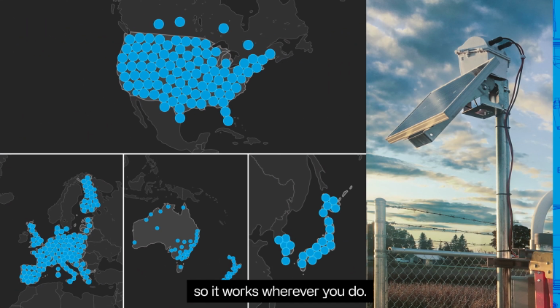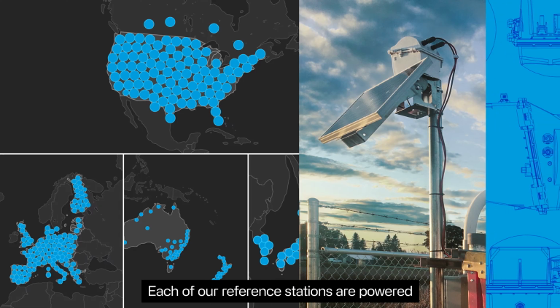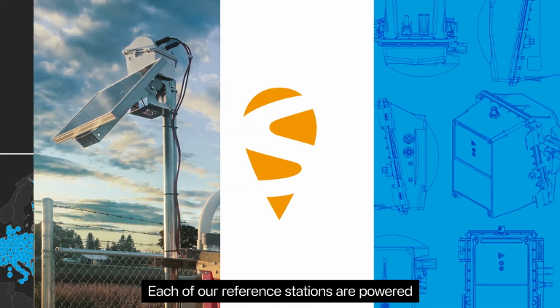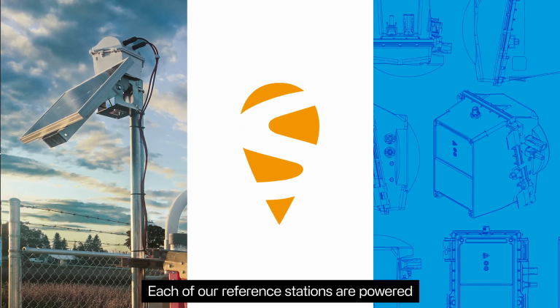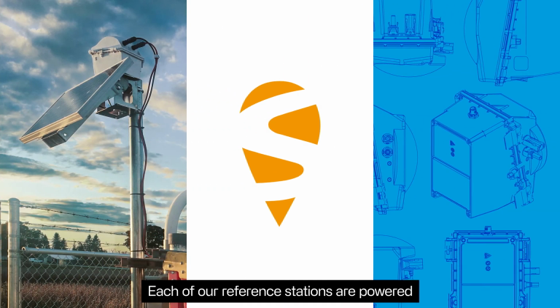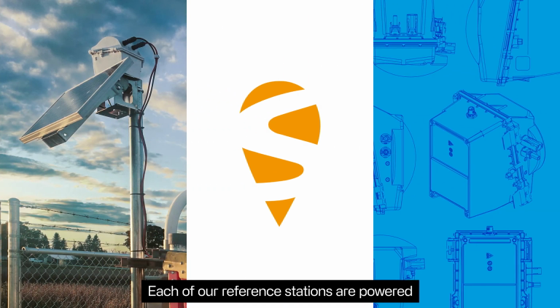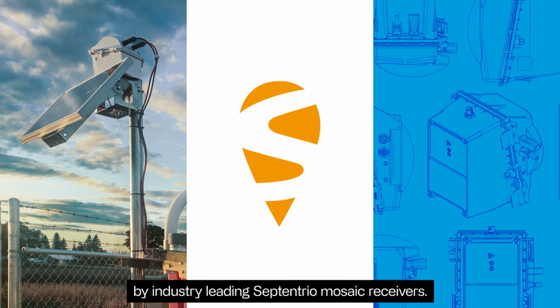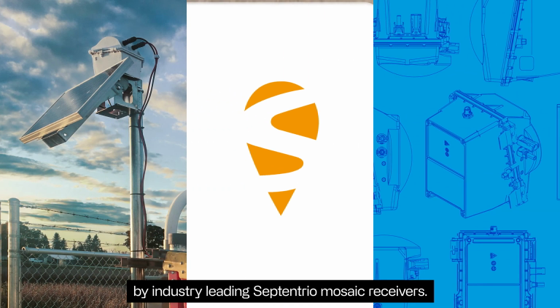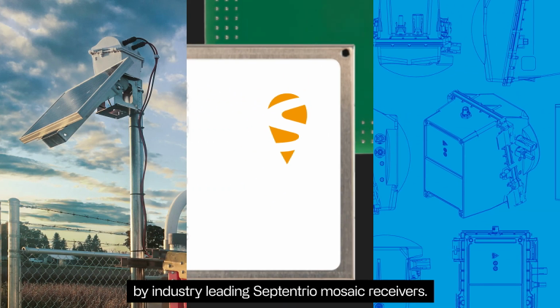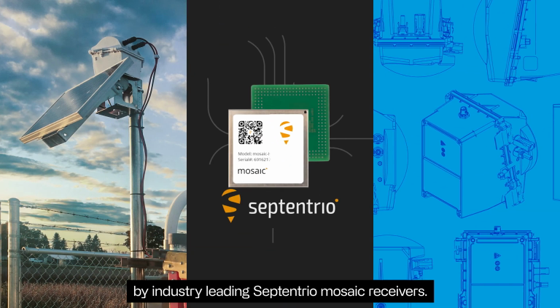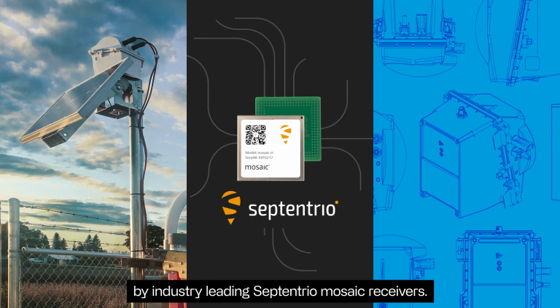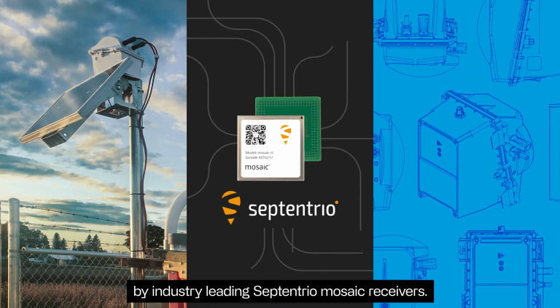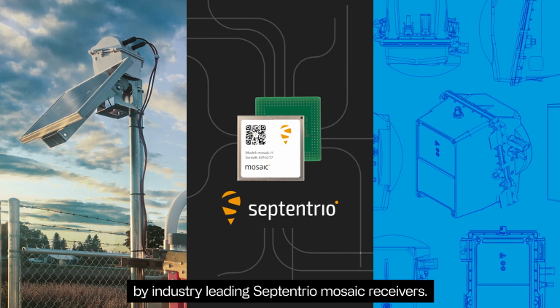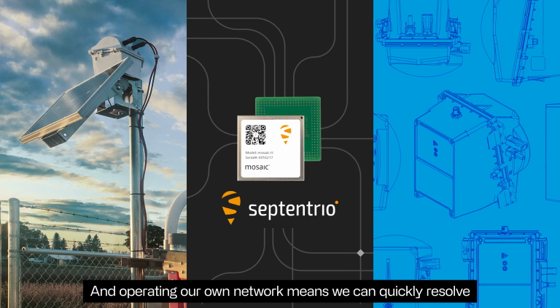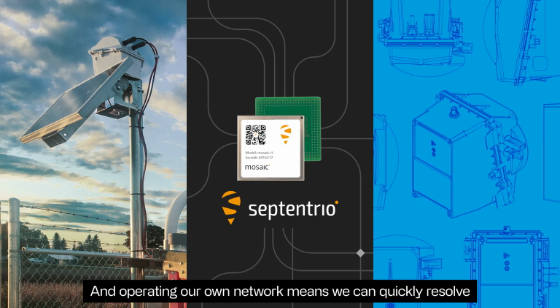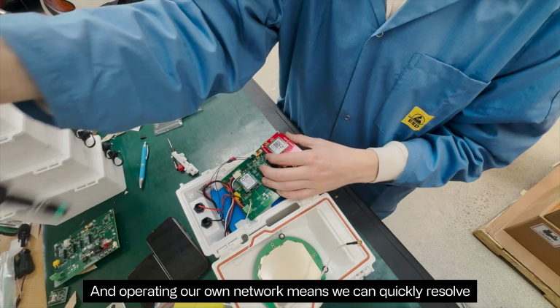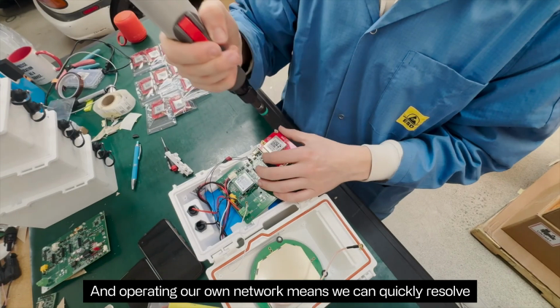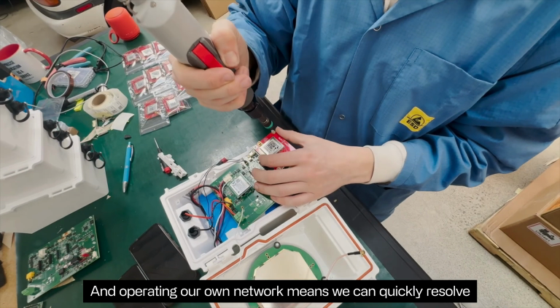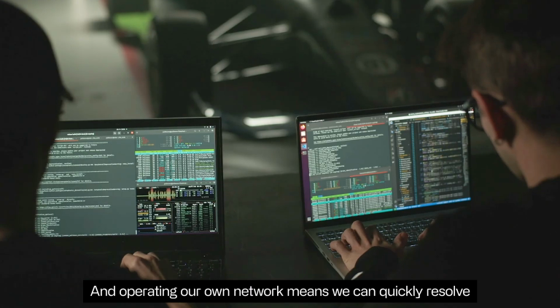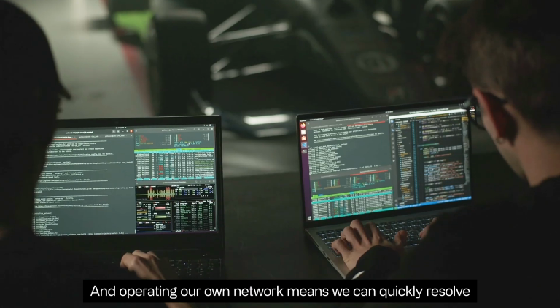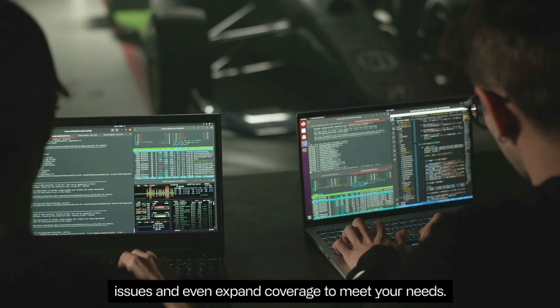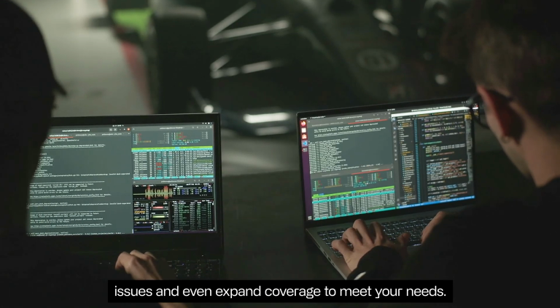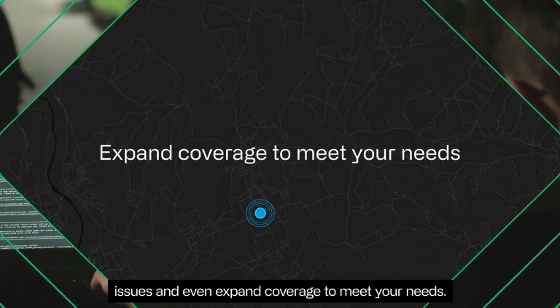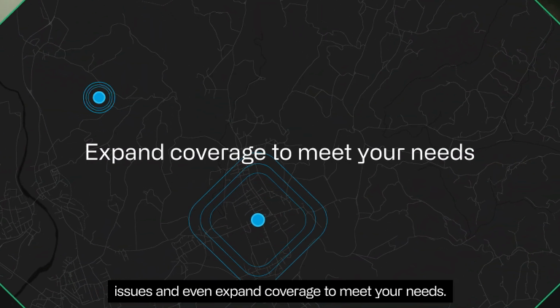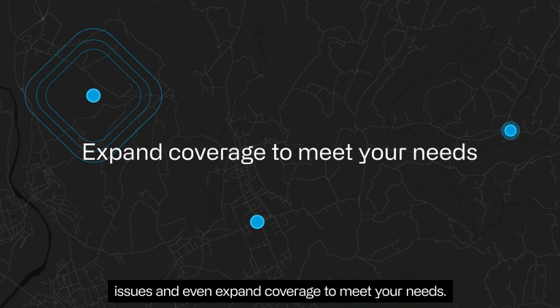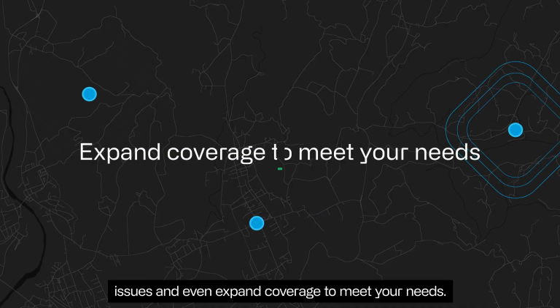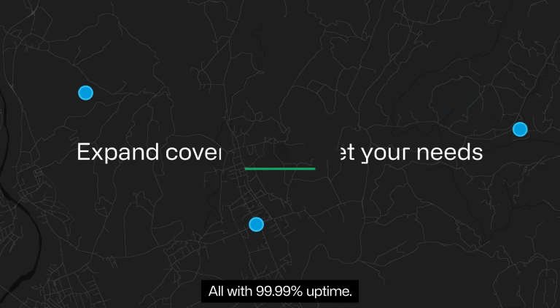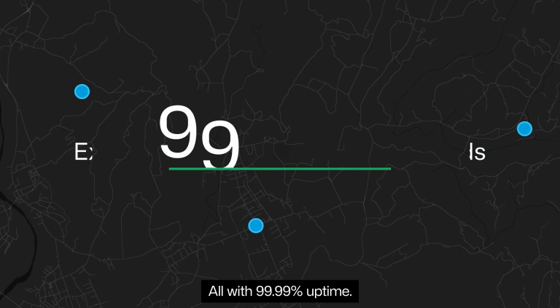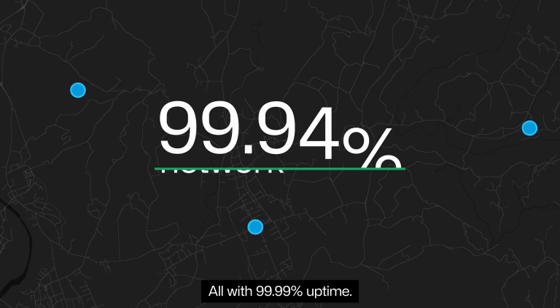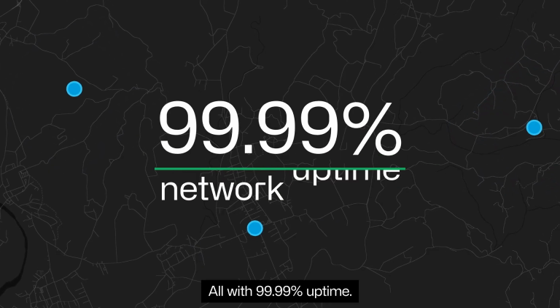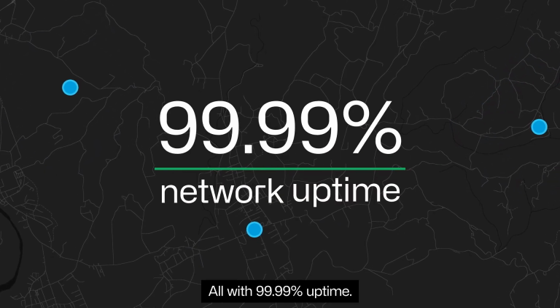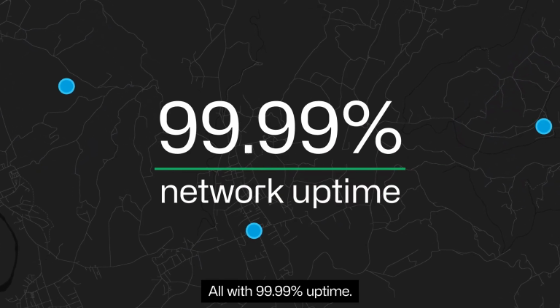Each of our reference stations is powered by industry-leading Septentrio Mosaic receivers. Operating our own network means we can quickly resolve issues and even expand coverage to meet your needs — all with 99.99% uptime.